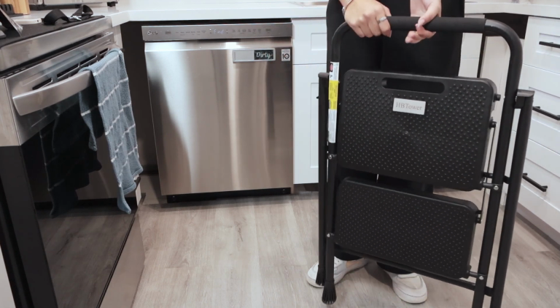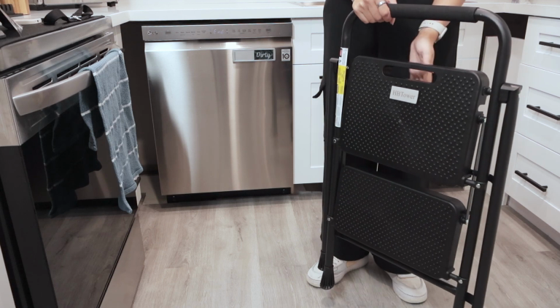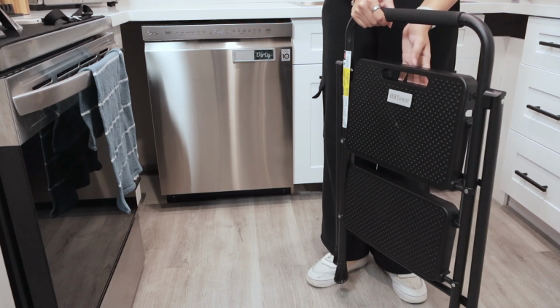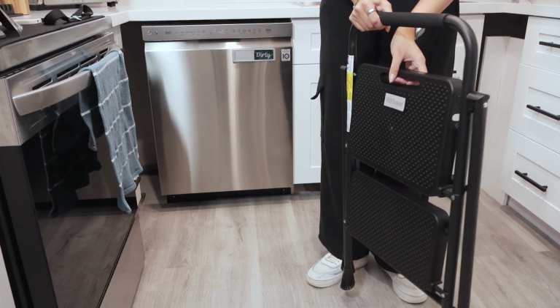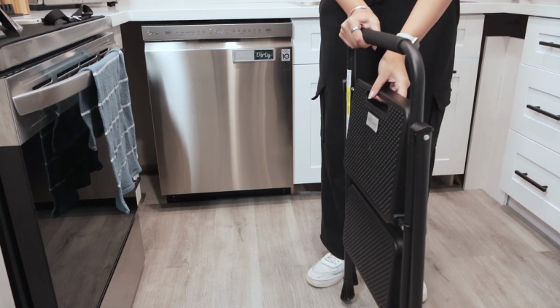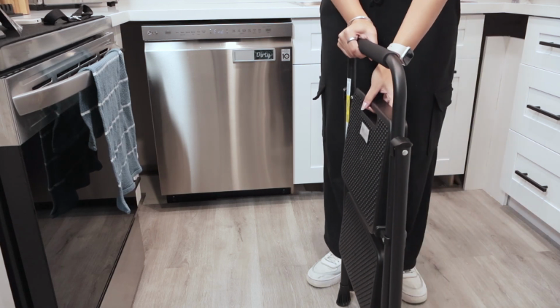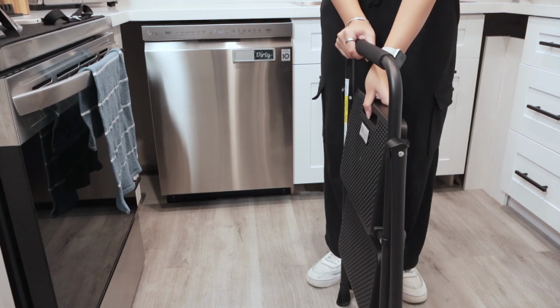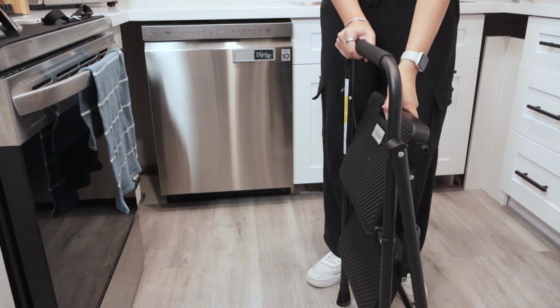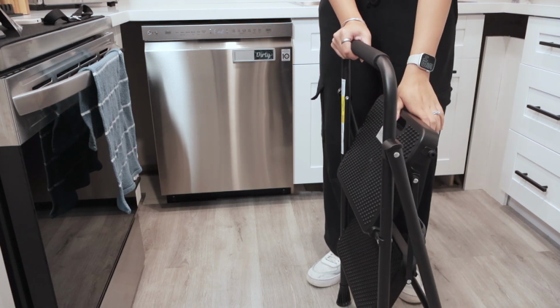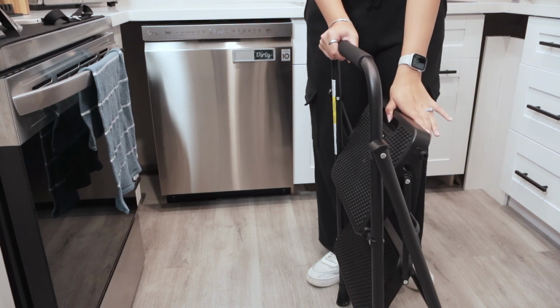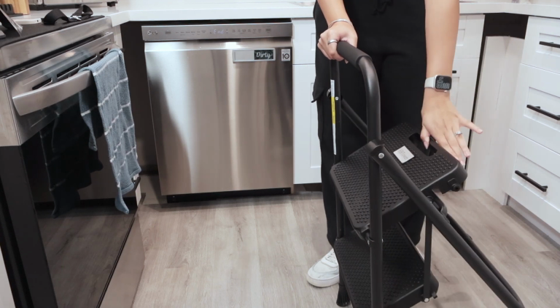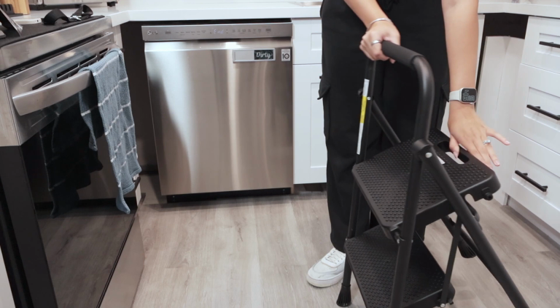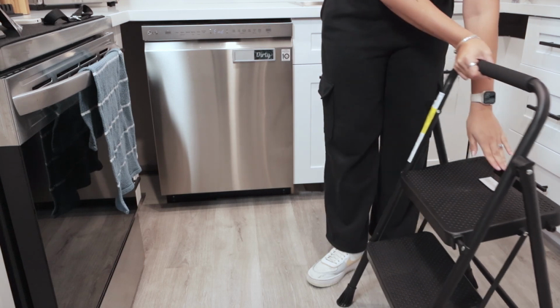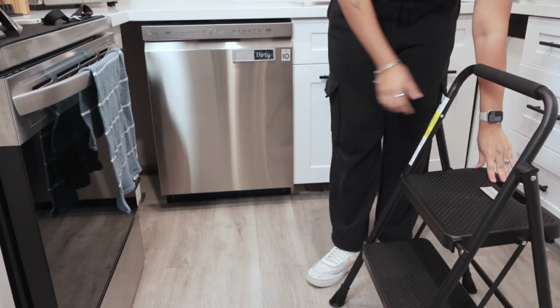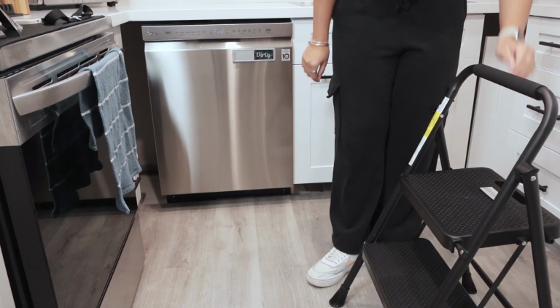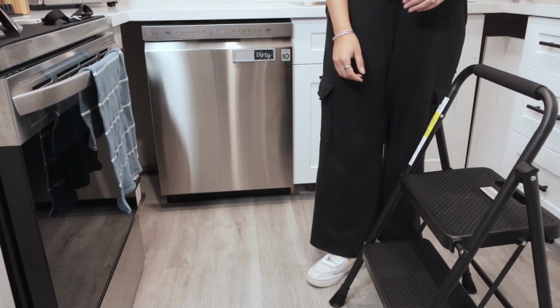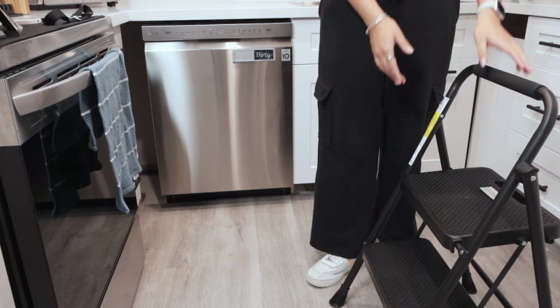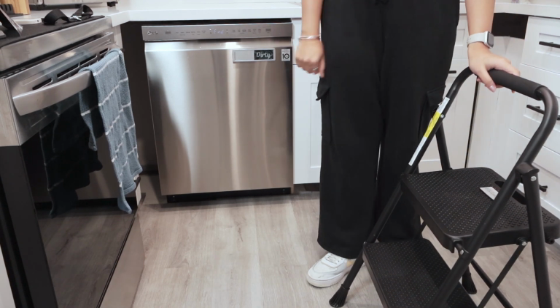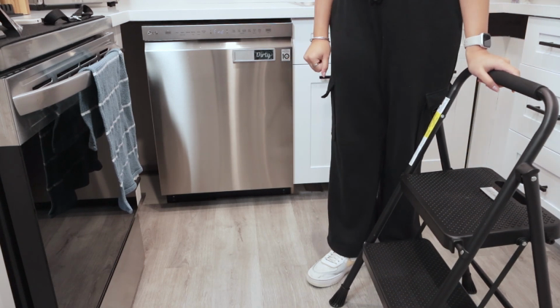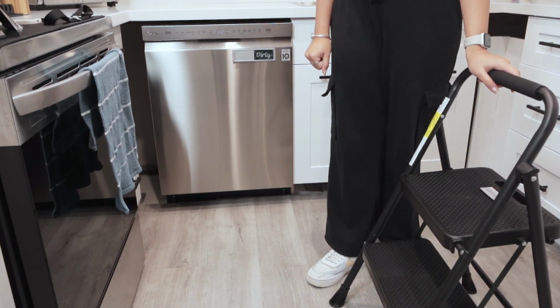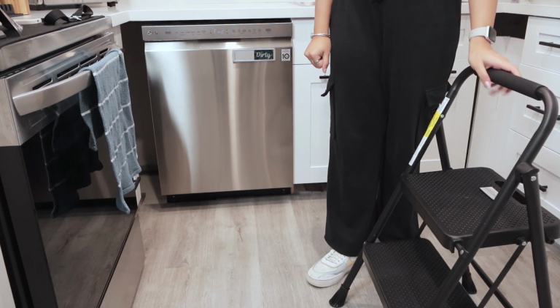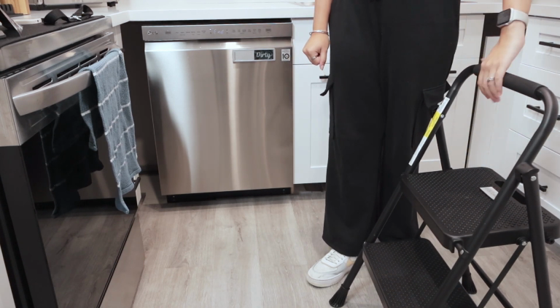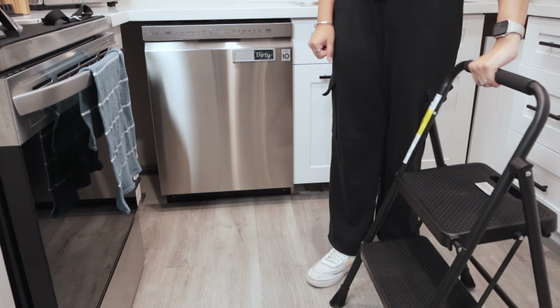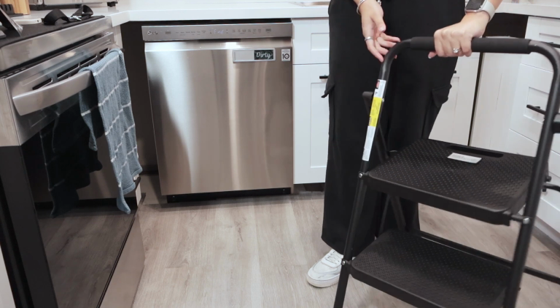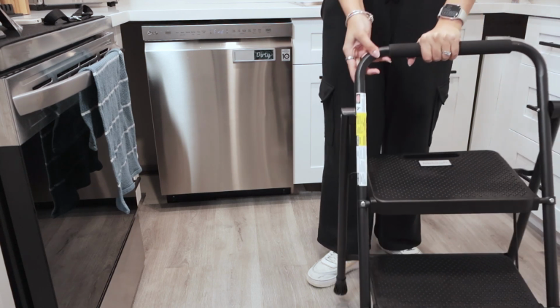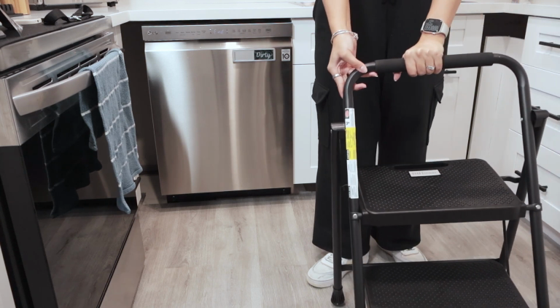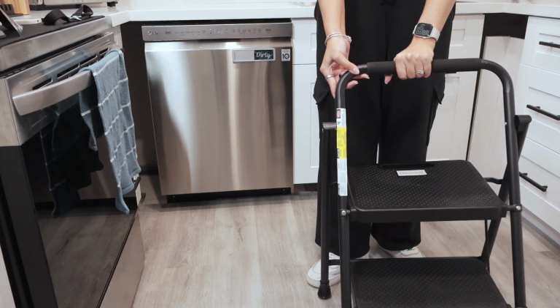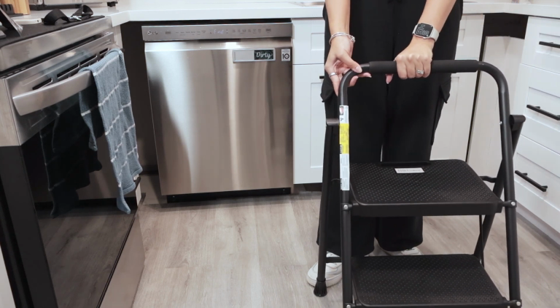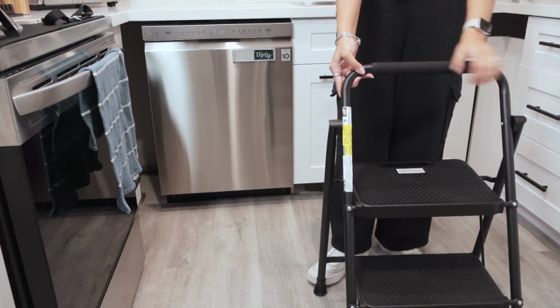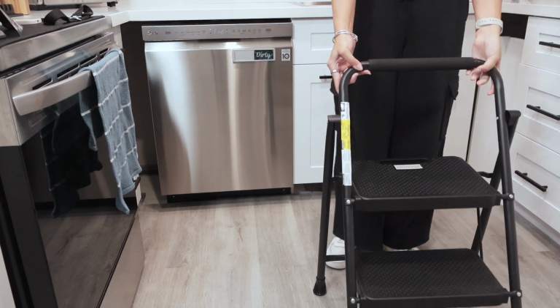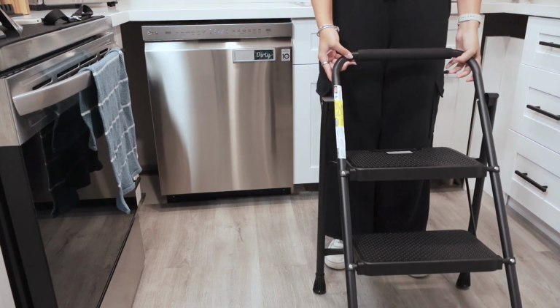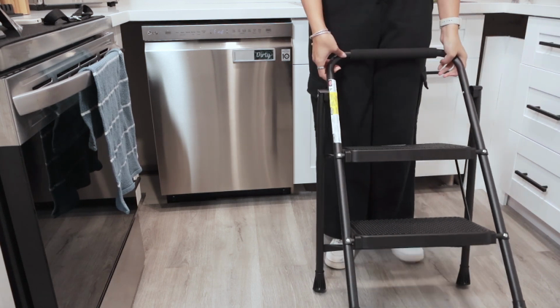There's a little handle here on the side which makes it so easy to pull and lock it in place. This stepstool can withstand 500 pounds so it's definitely super top of the line and heavy duty and I absolutely love it.